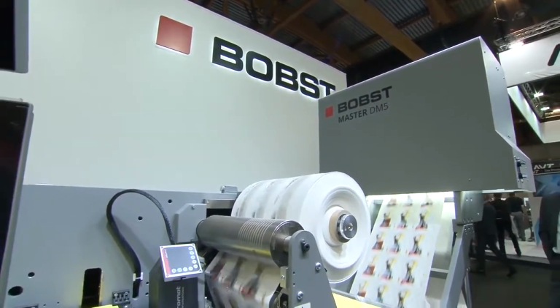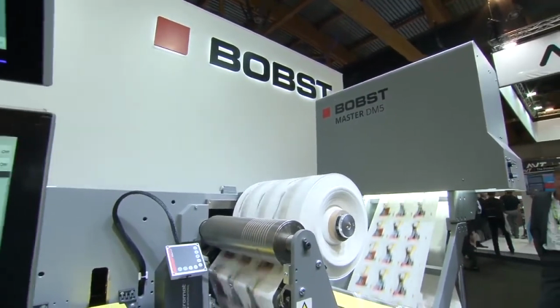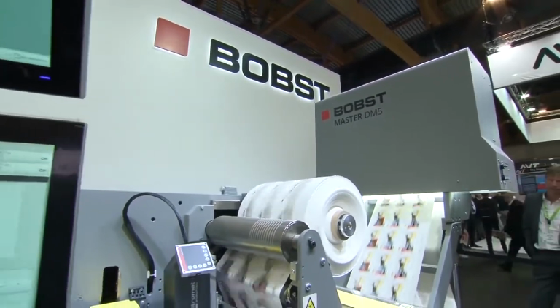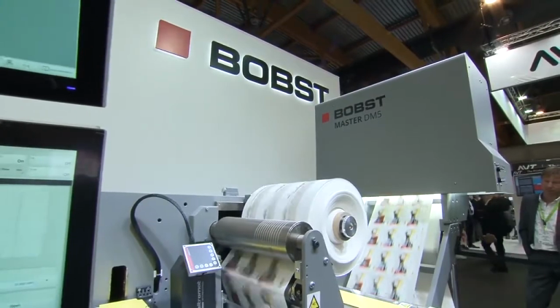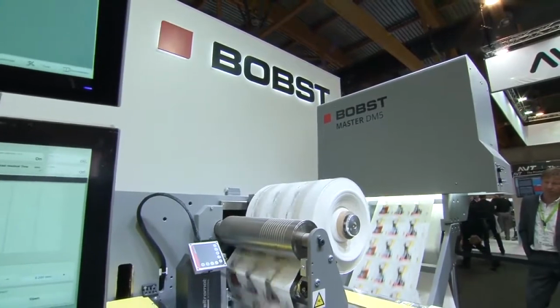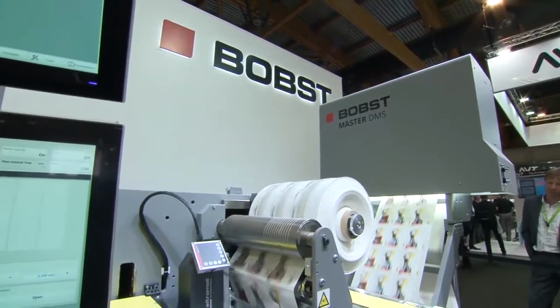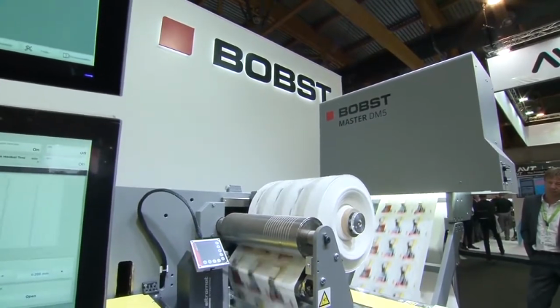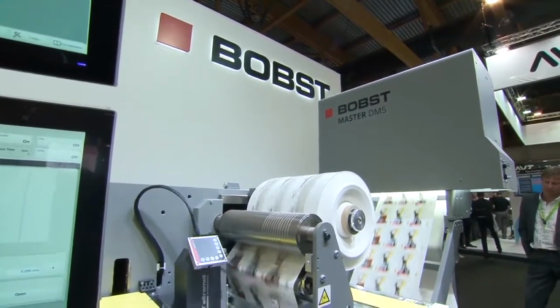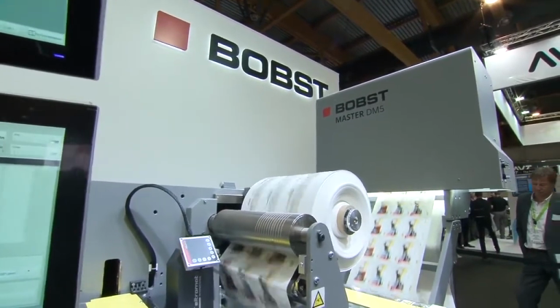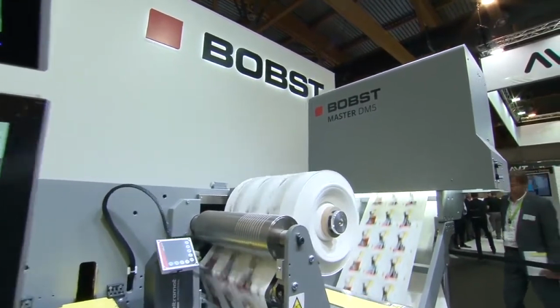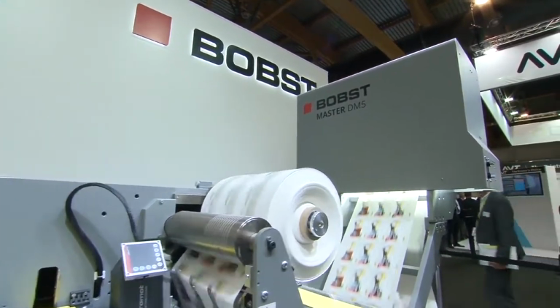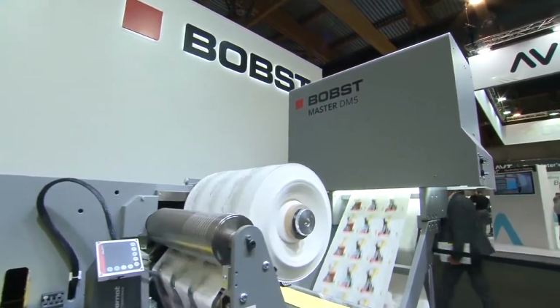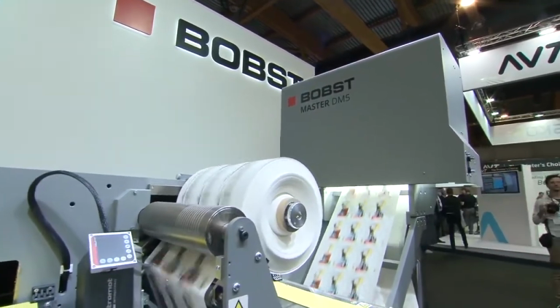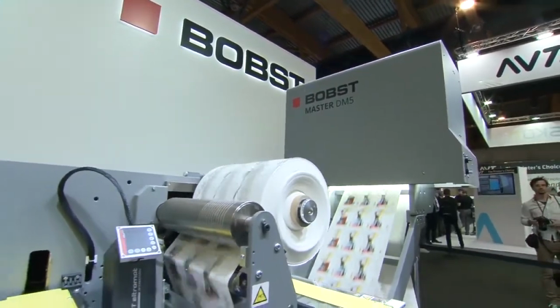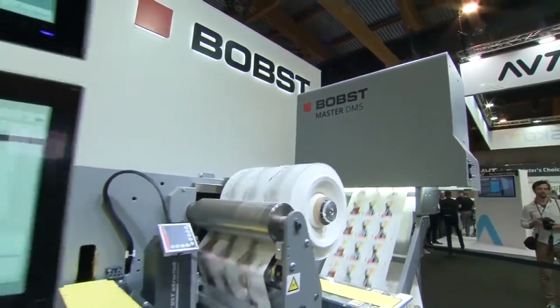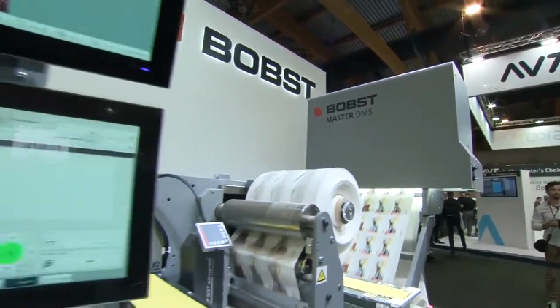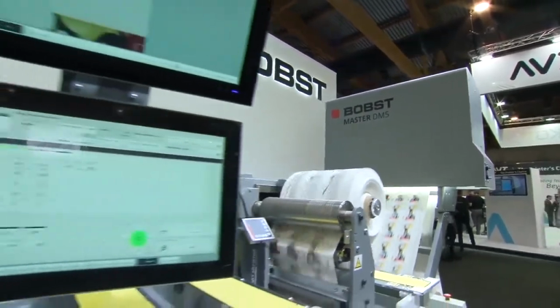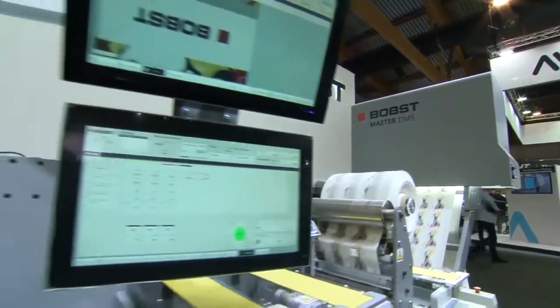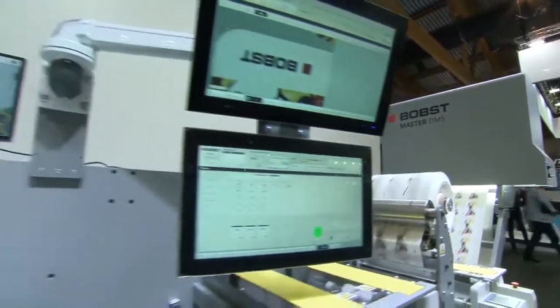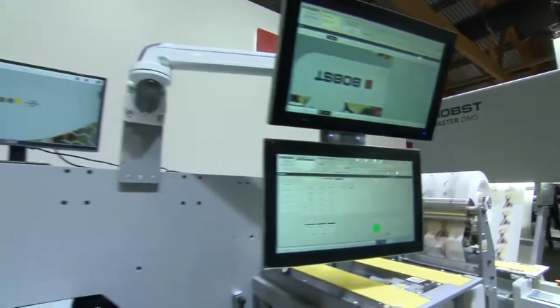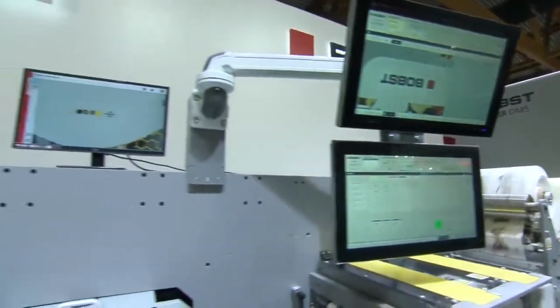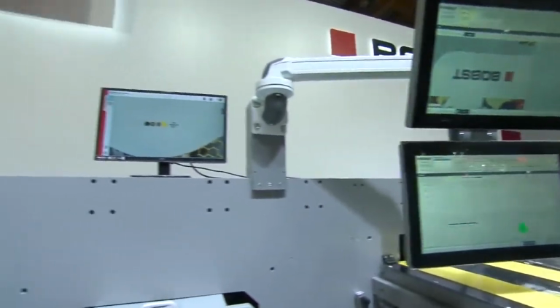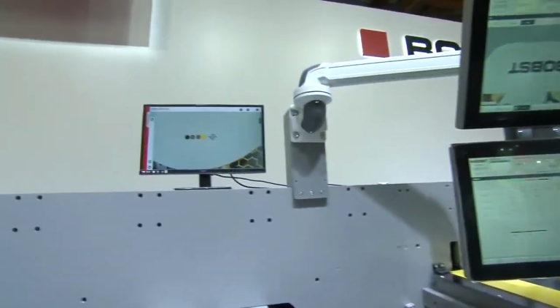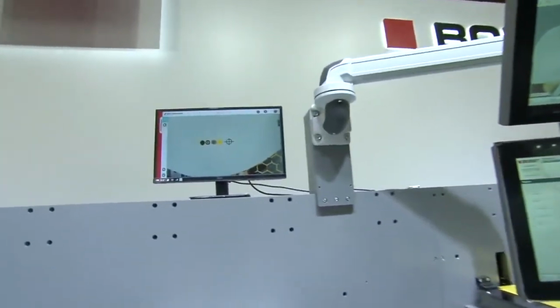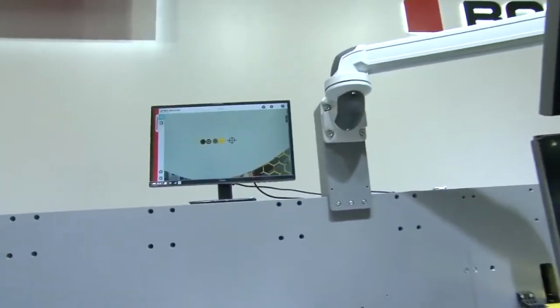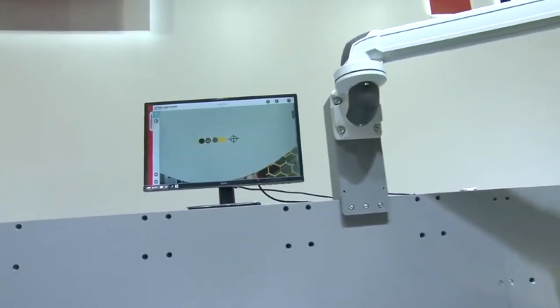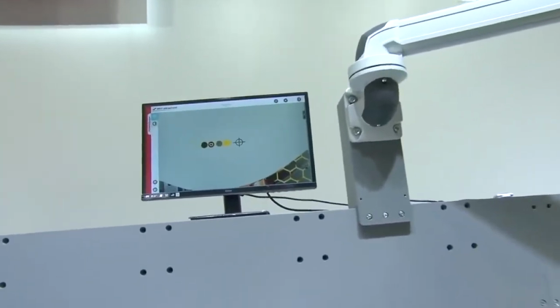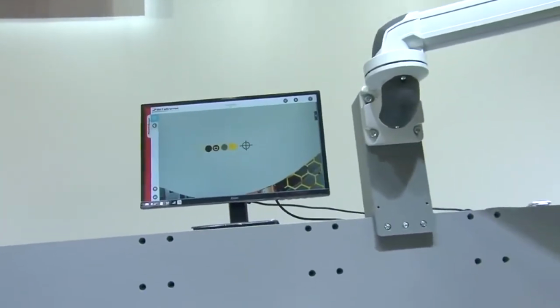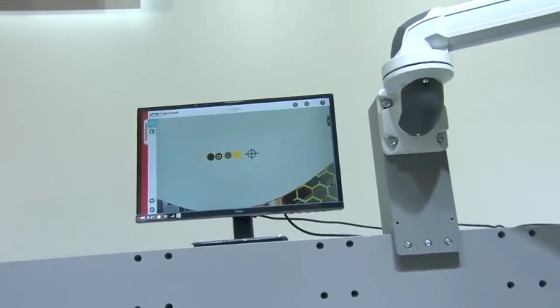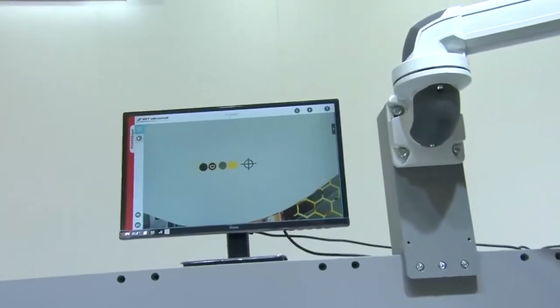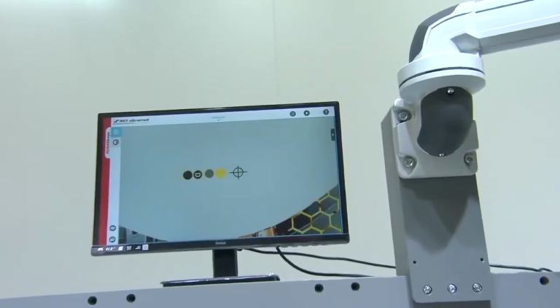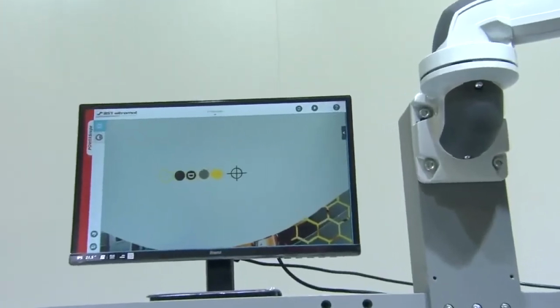That's it for this presentation. For any questions, our sales staff is happy to help. My name is Pietro, and I'll see you in about 30 minutes for our next presentation. Enjoy the day here at Bobst — thank you very much.